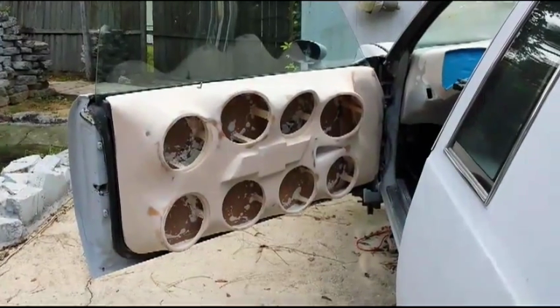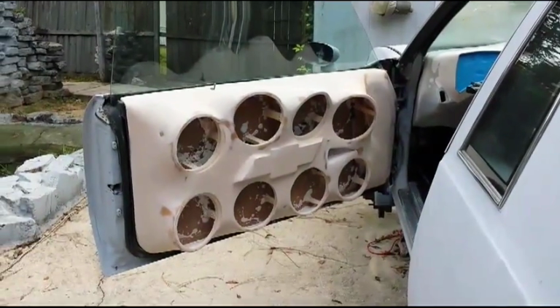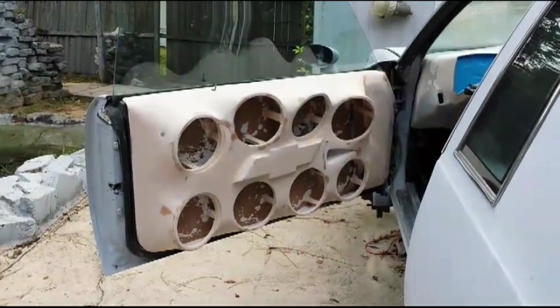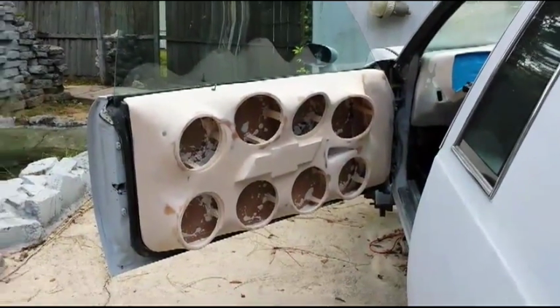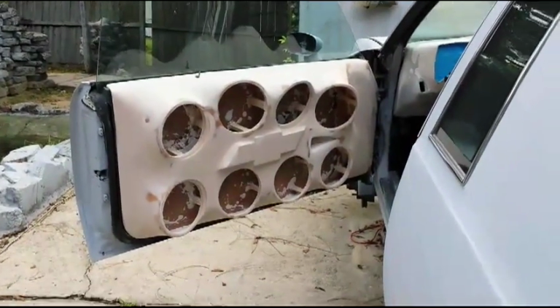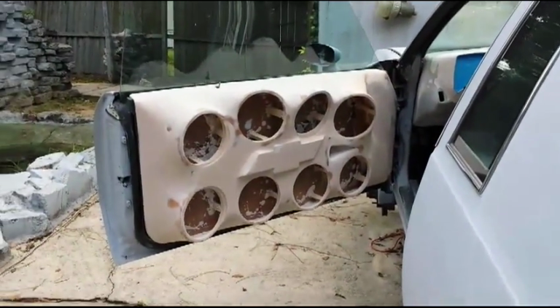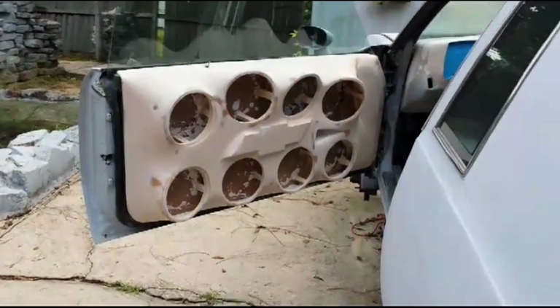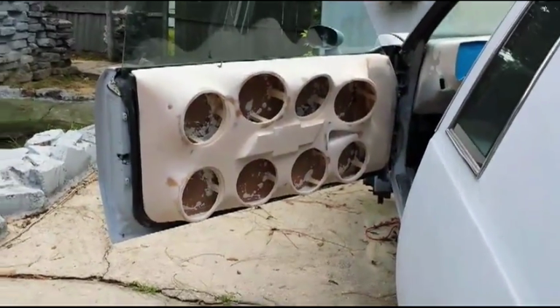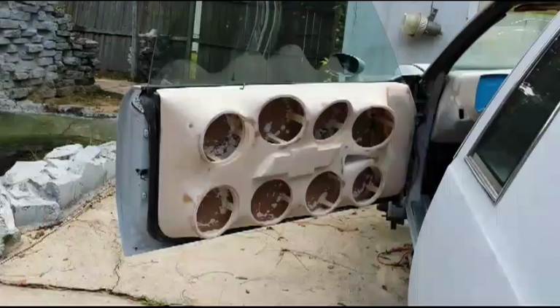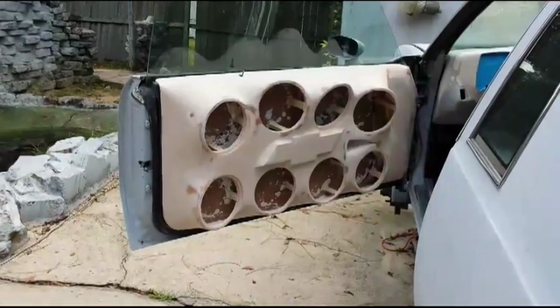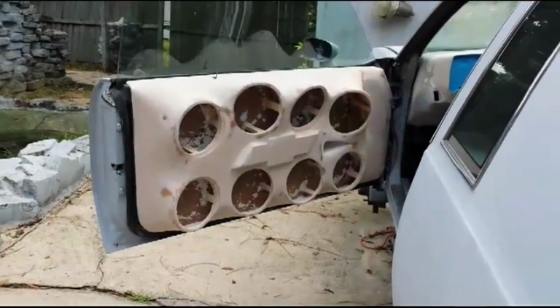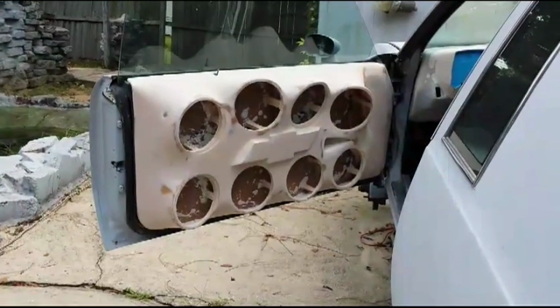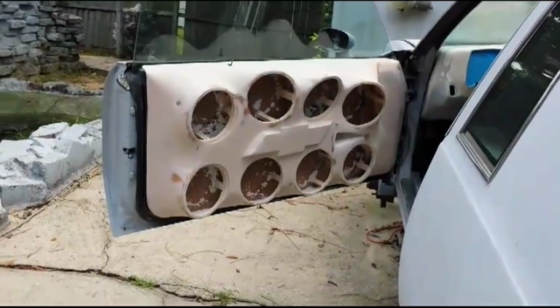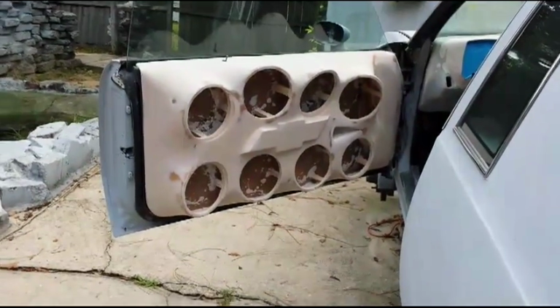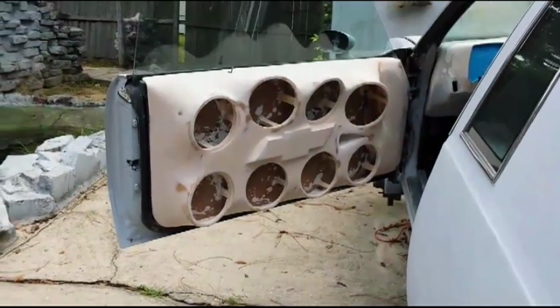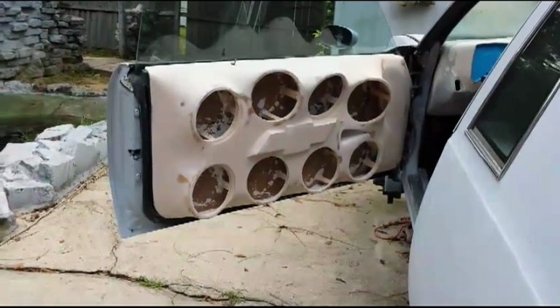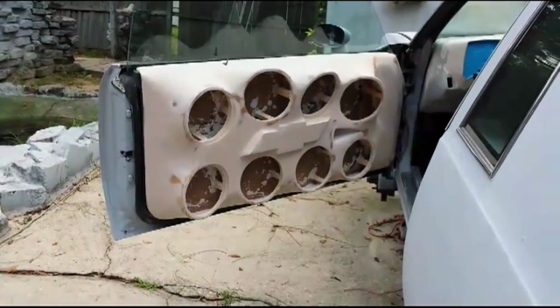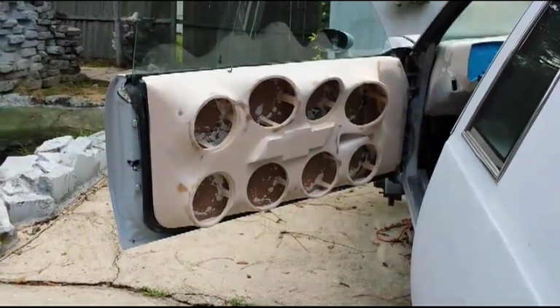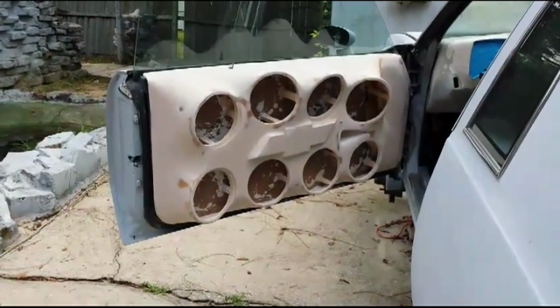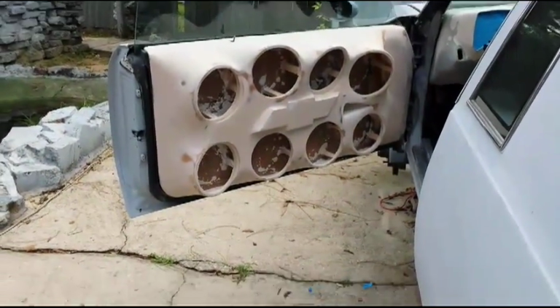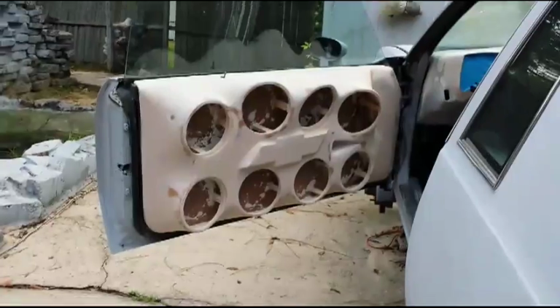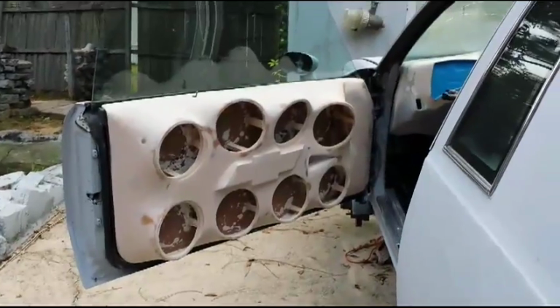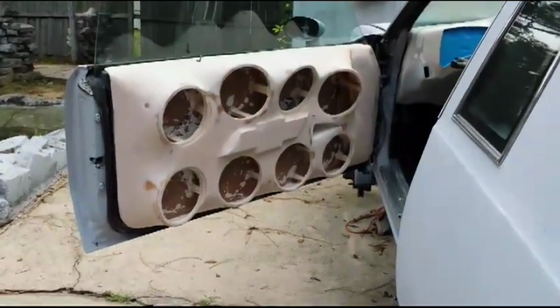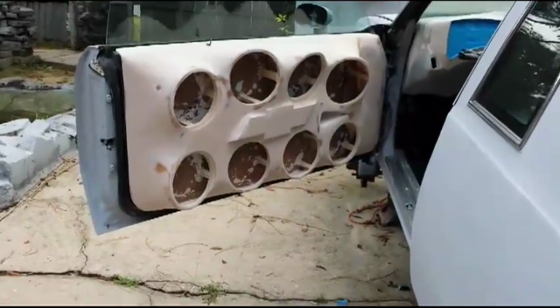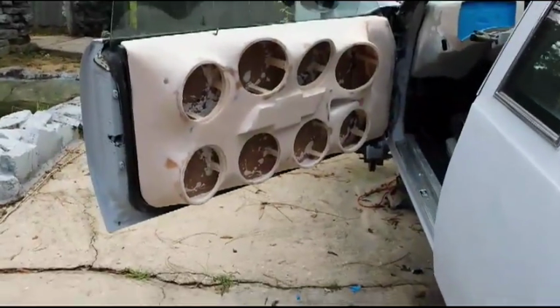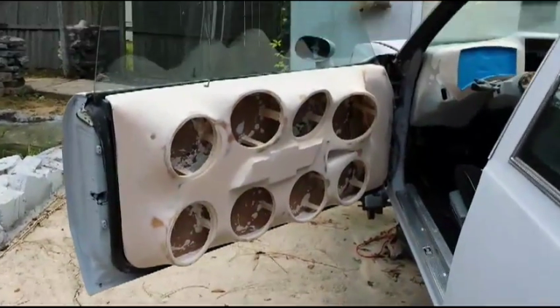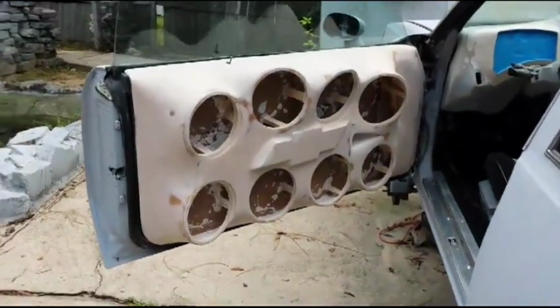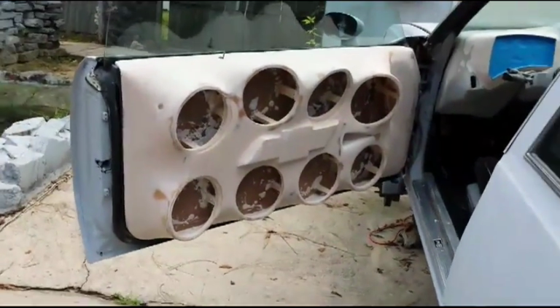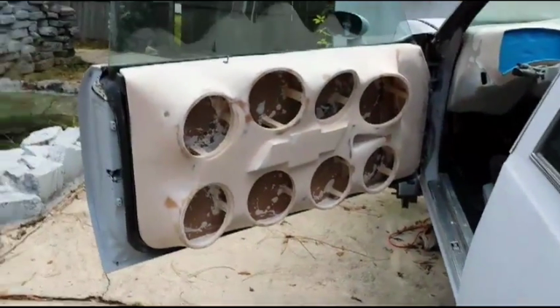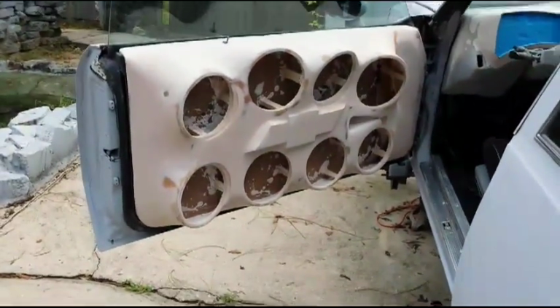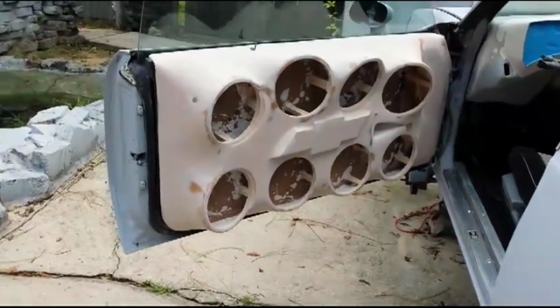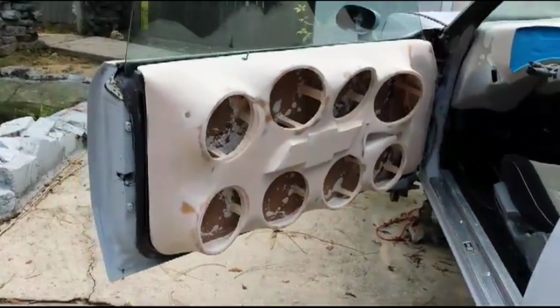What up YouTube, making a quick little video of the doors for the 85 Monte Carlo SS. This is the step before it gets primed — I just got through bondoing everything.